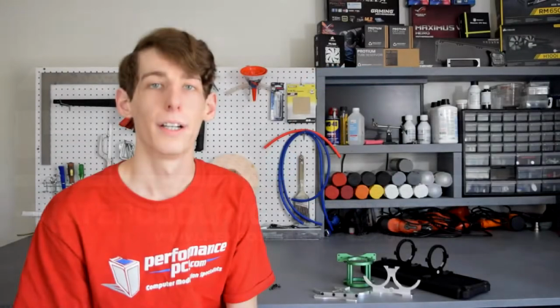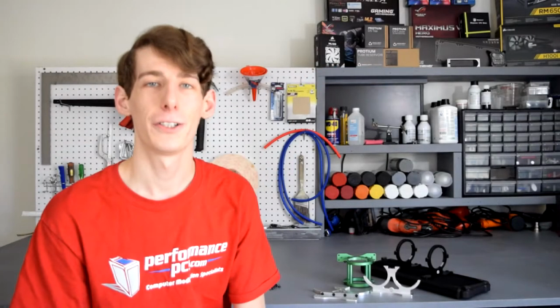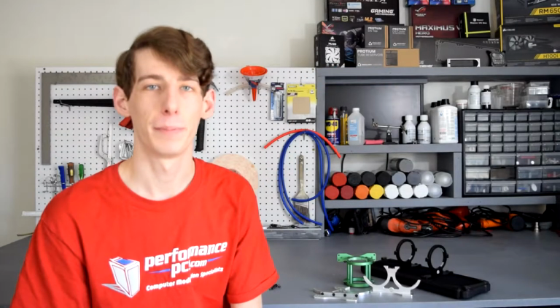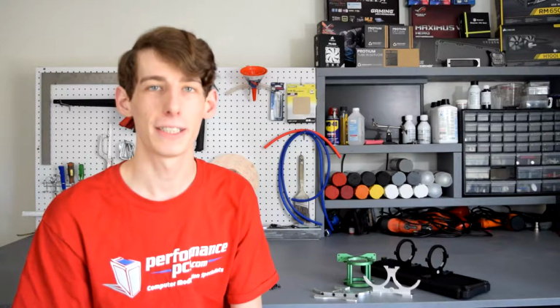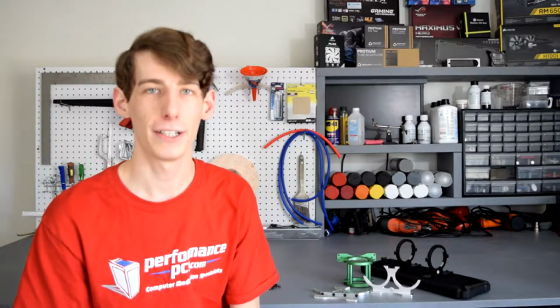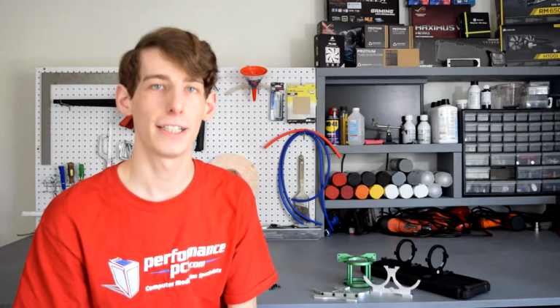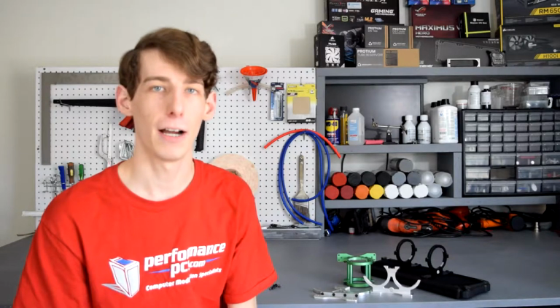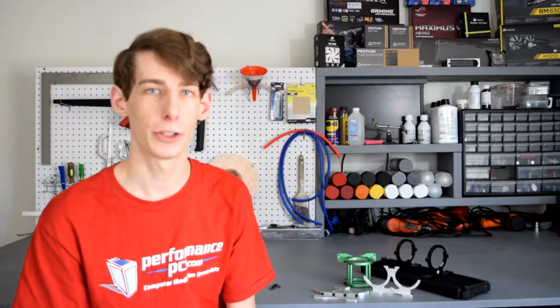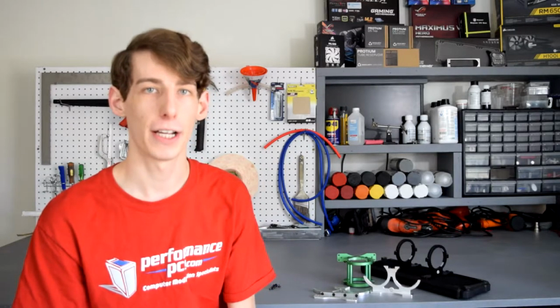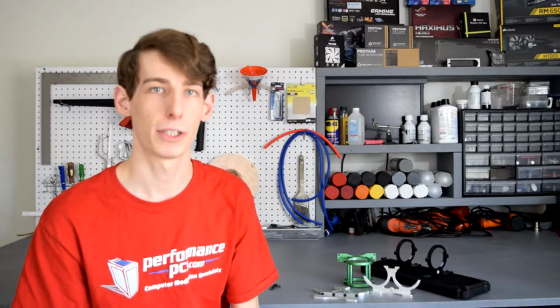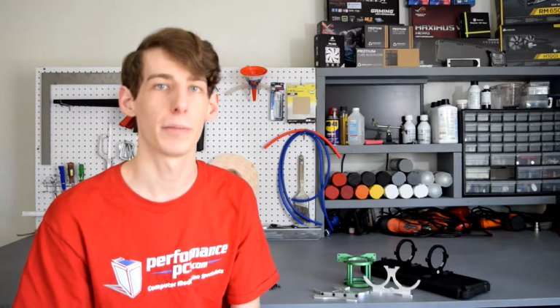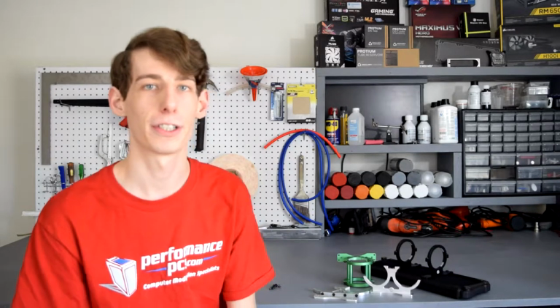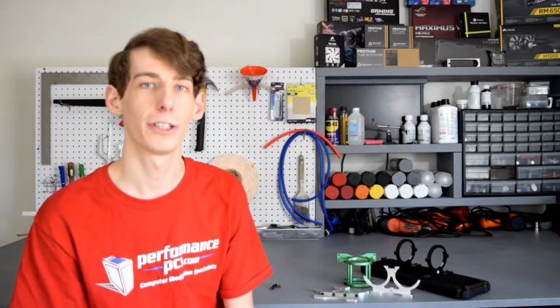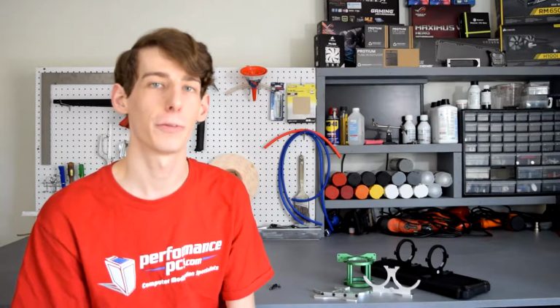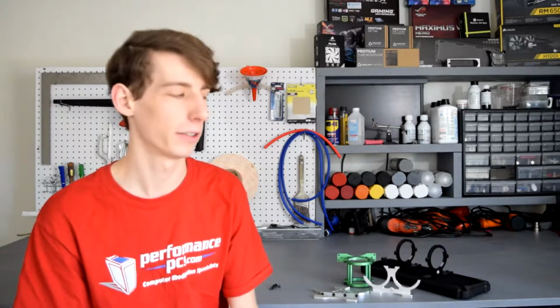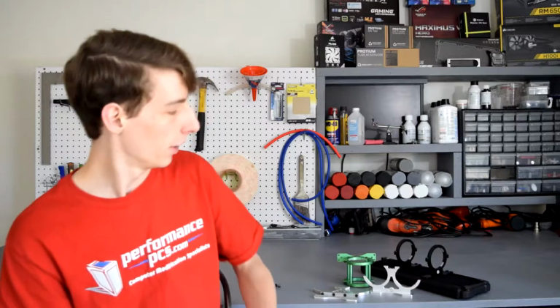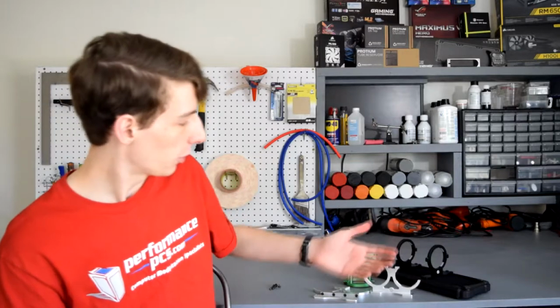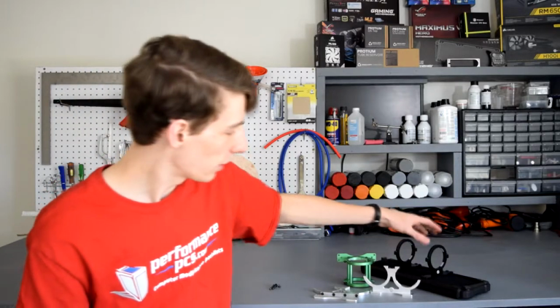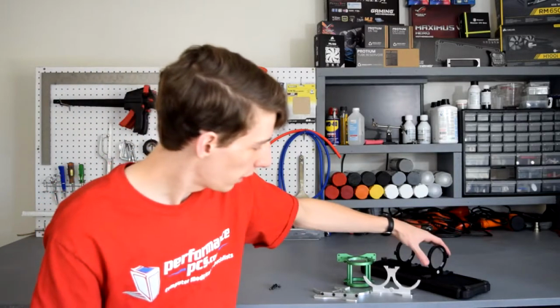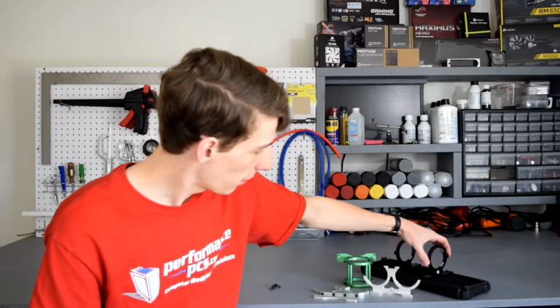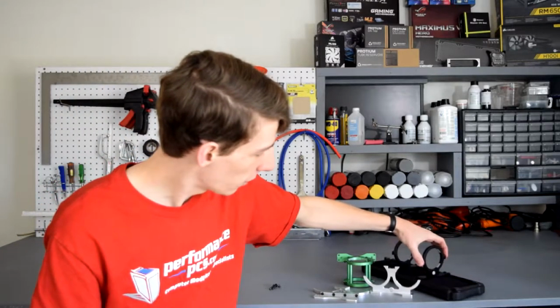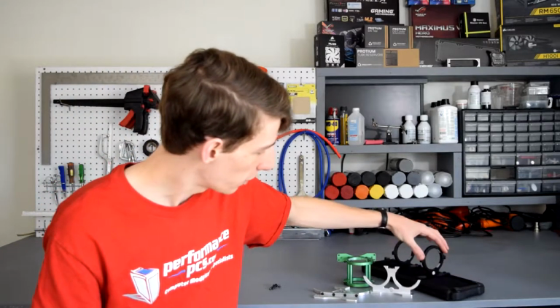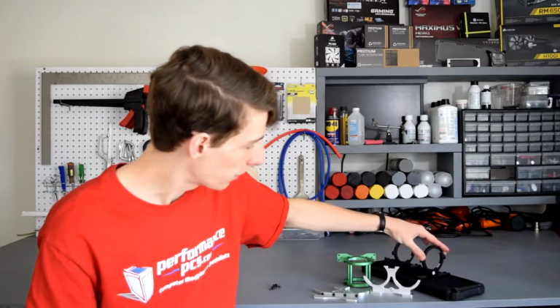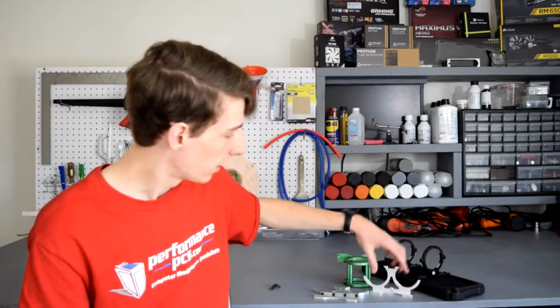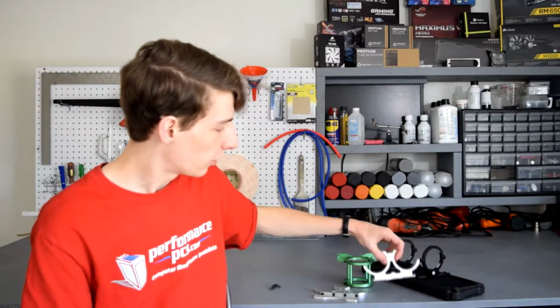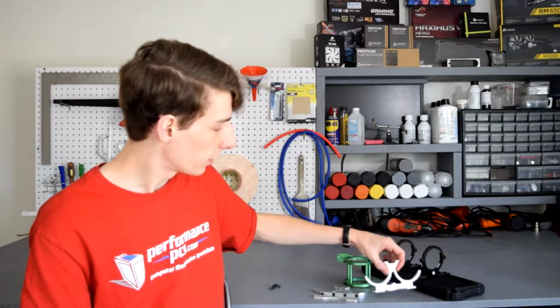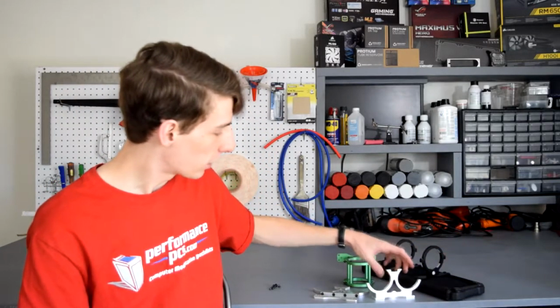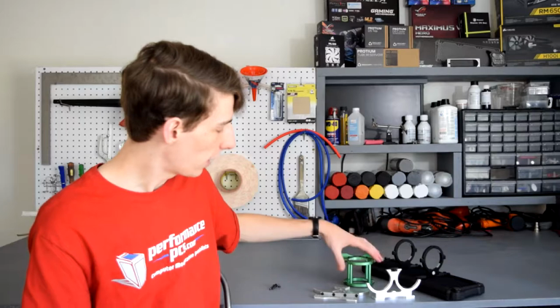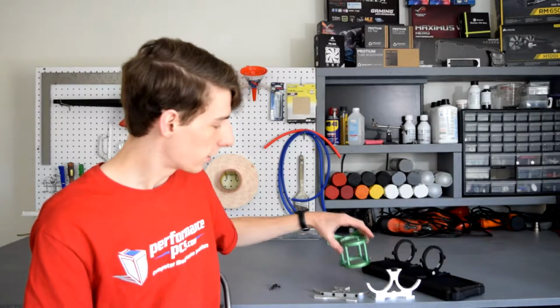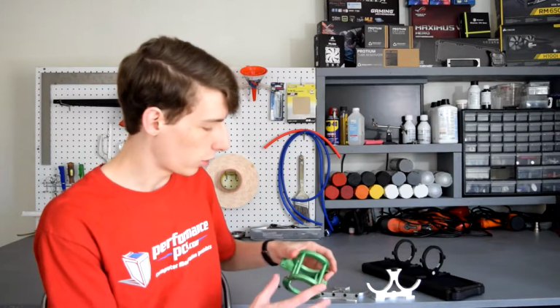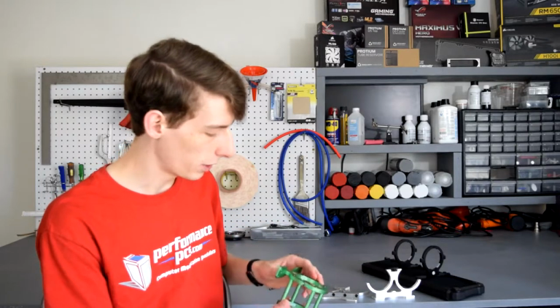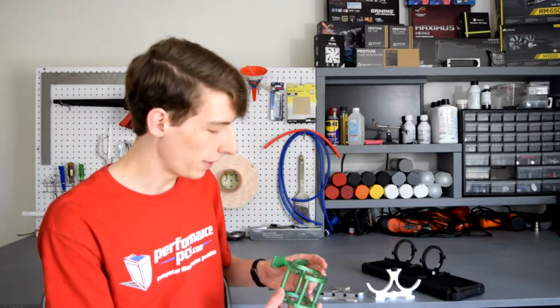Hello YouTube, PPC's Matt here. Today I want to show you guys Singularity Computers' ethereal reservoir mounts. As you can see here, we have the single reservoir mounts, the duals, as well as the core reservoir mount.